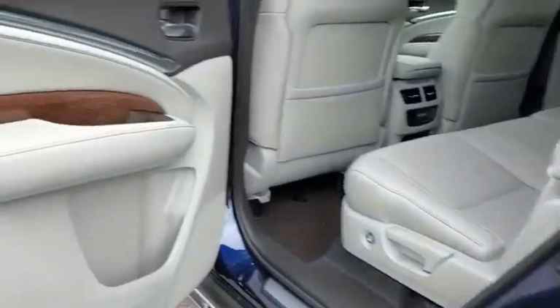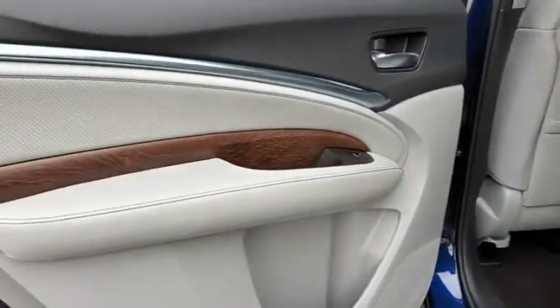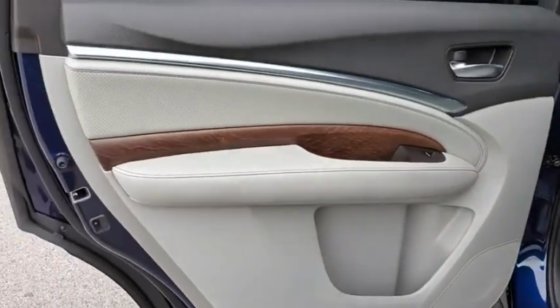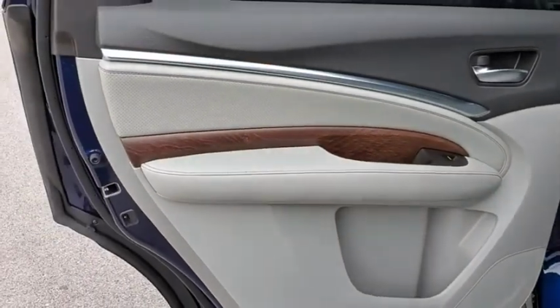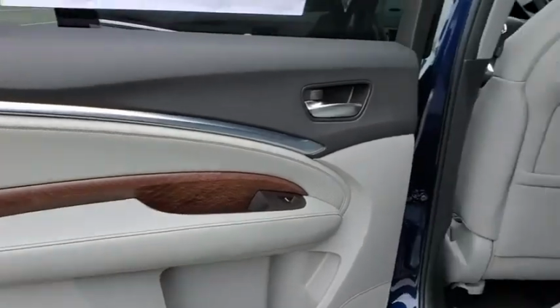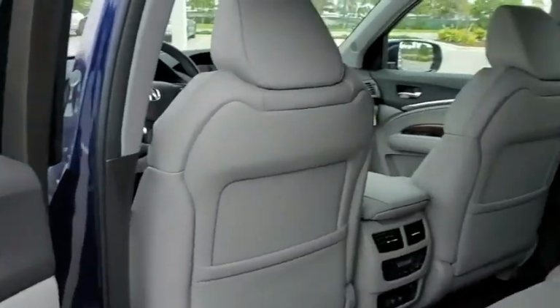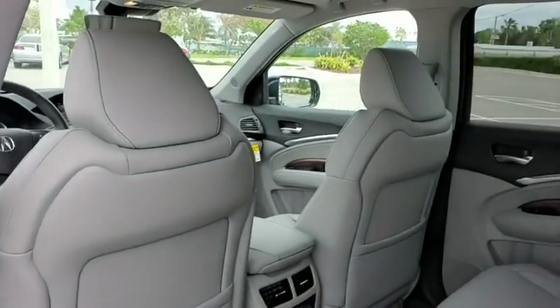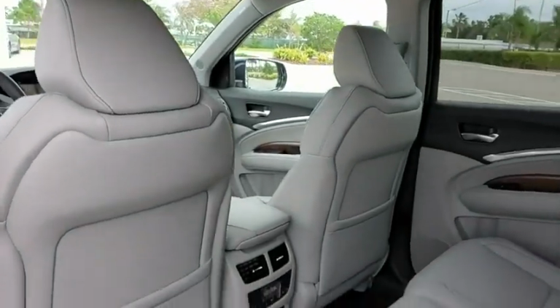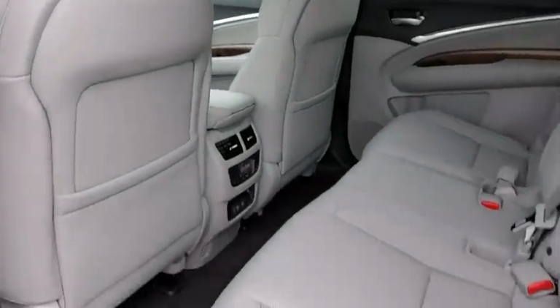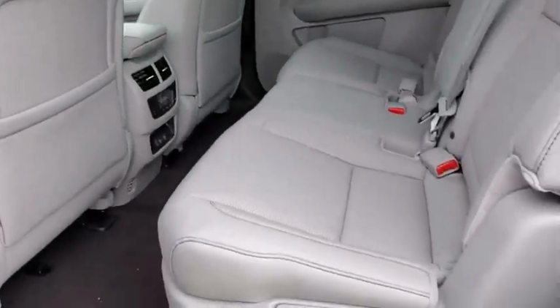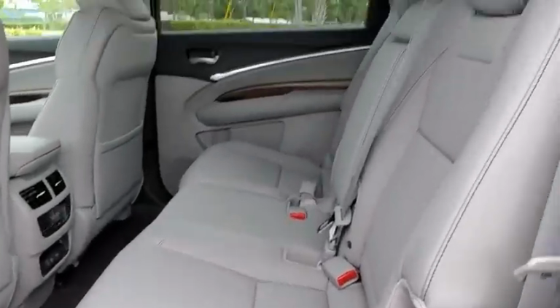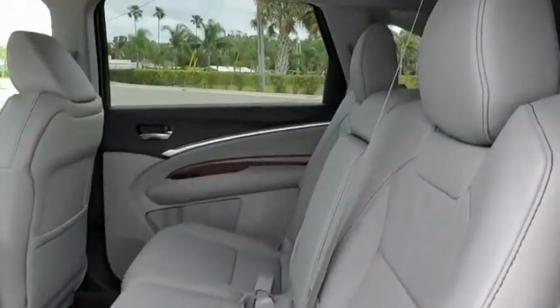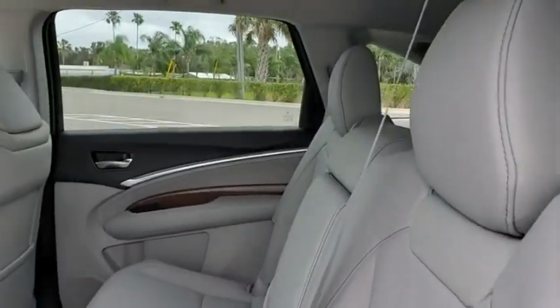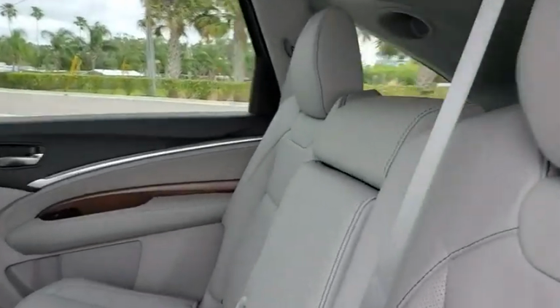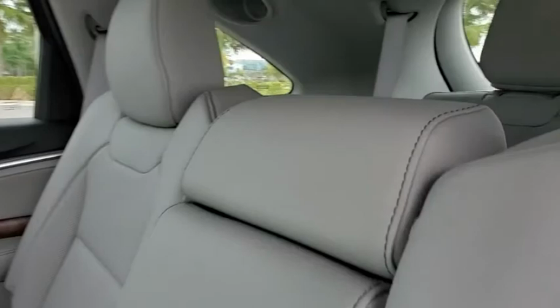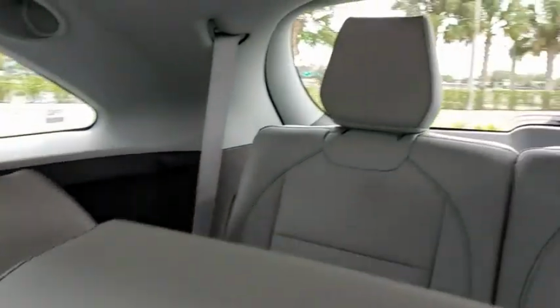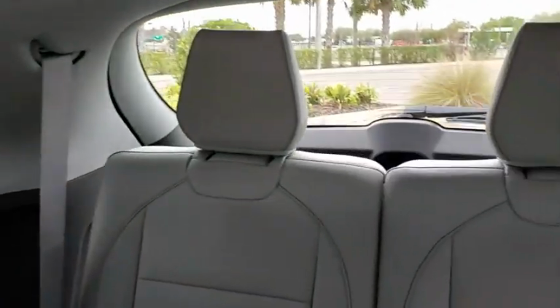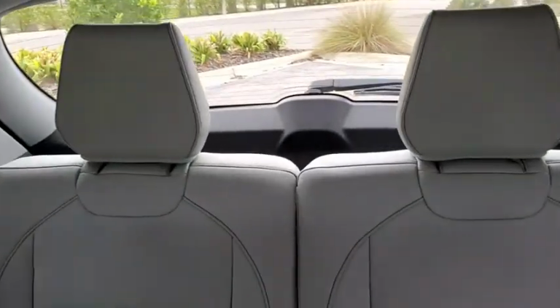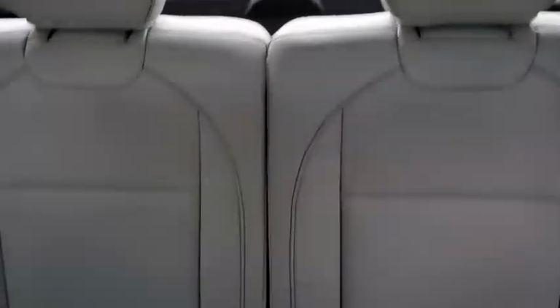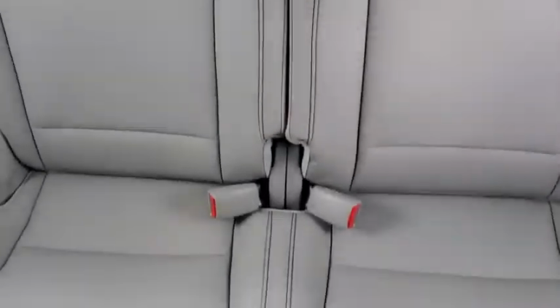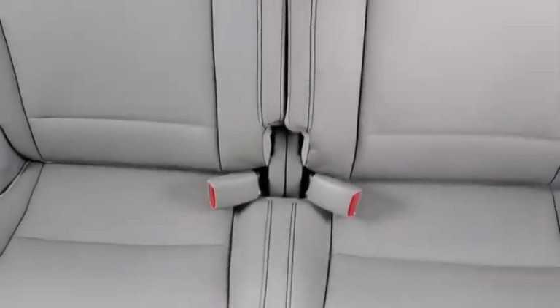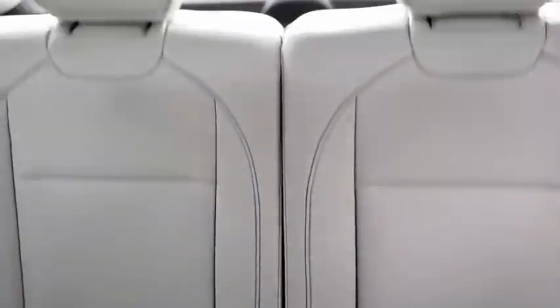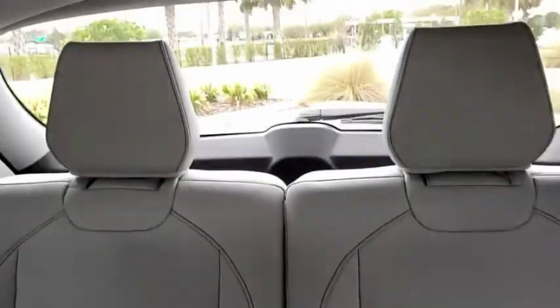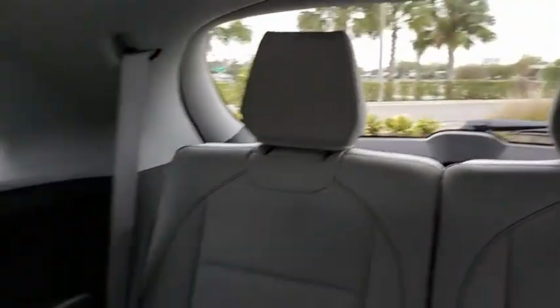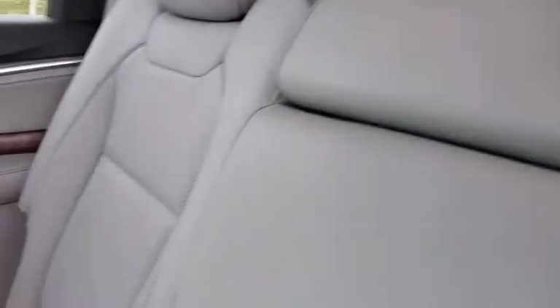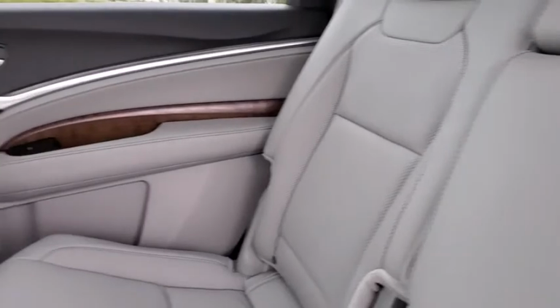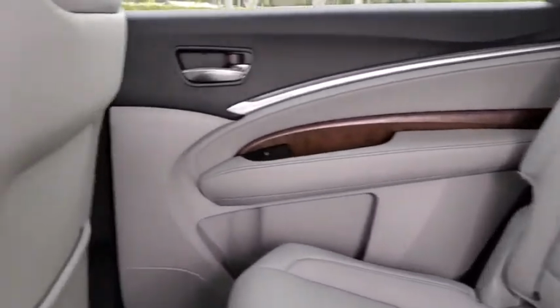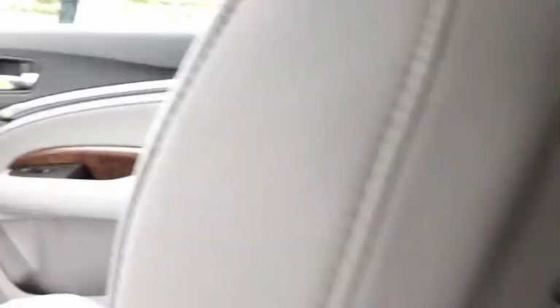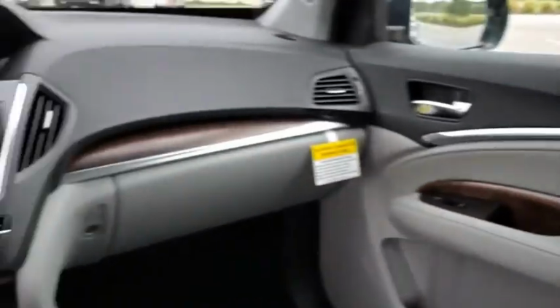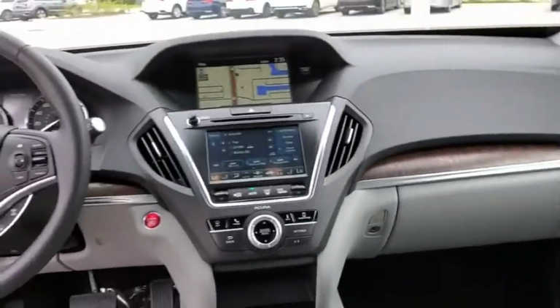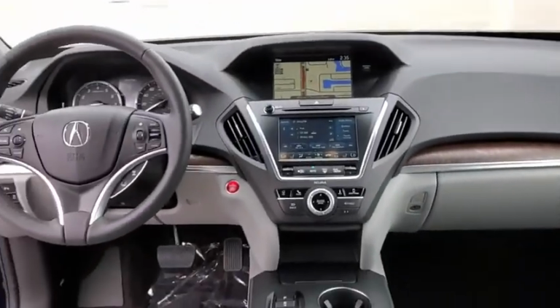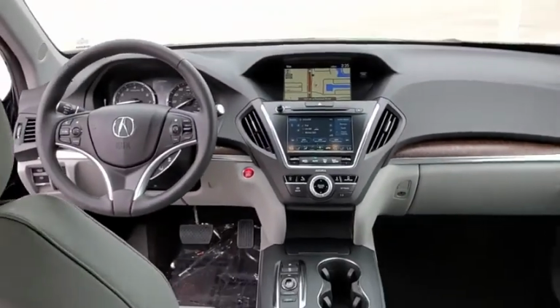Backup camera, anti-lock braking system, power liftgate, steering wheel audio controls, power passenger seat, keyless entry, remote engine start, navigation system, traction control, stability control, lane departure warning, leather-wrapped steering wheel.